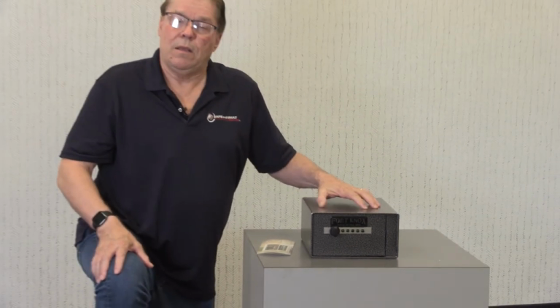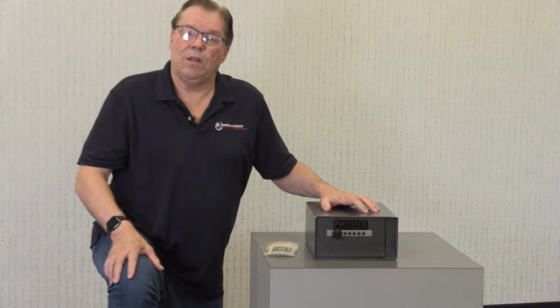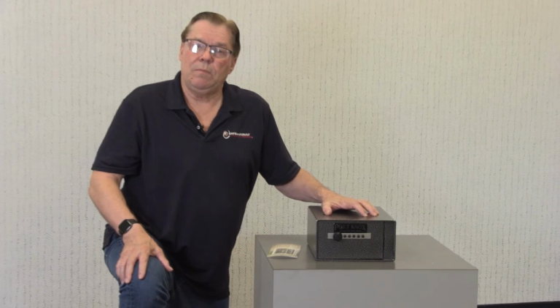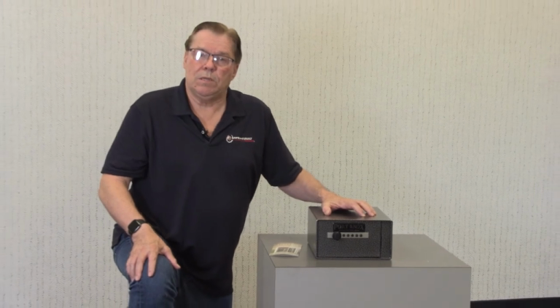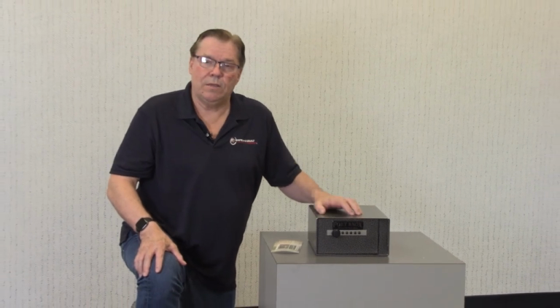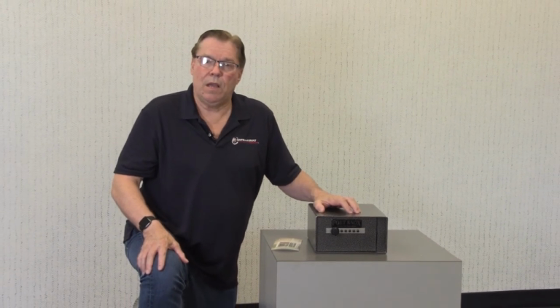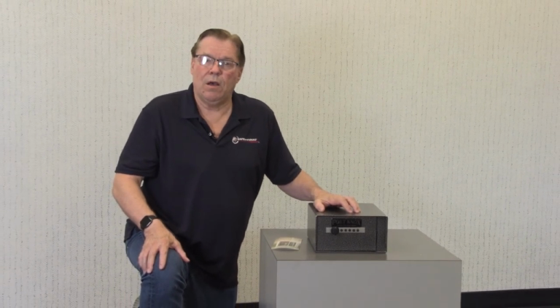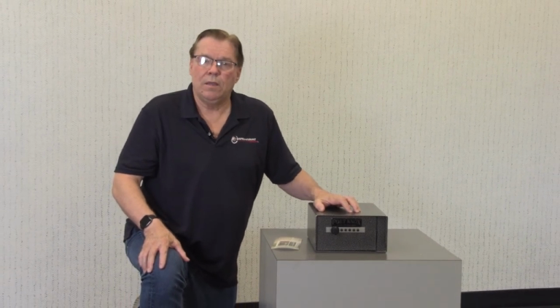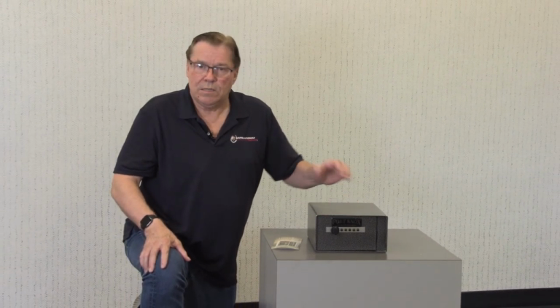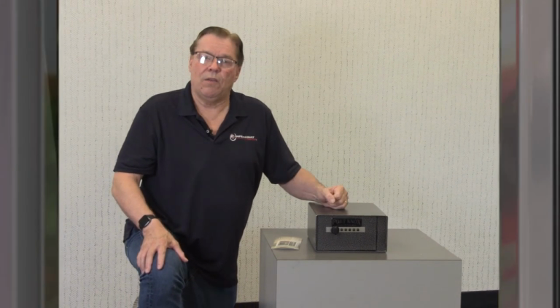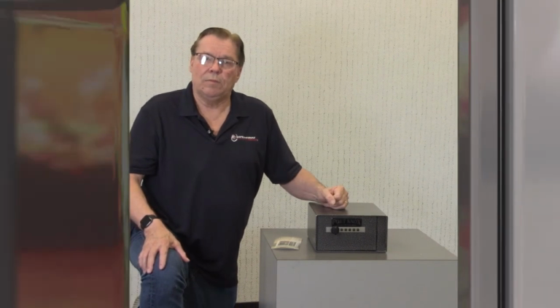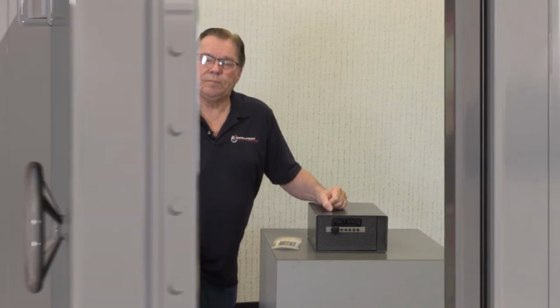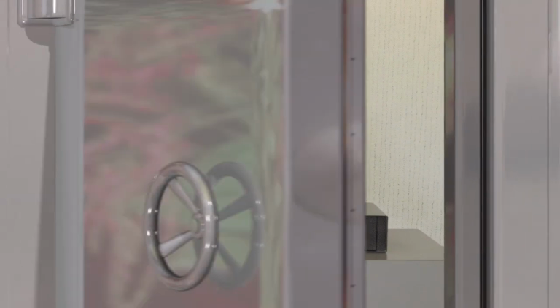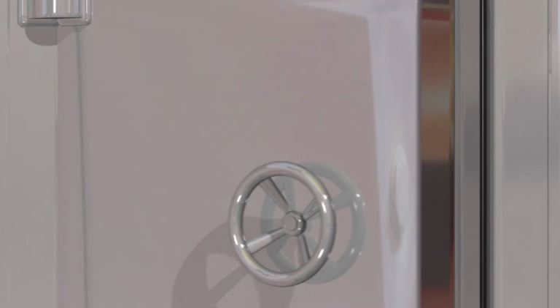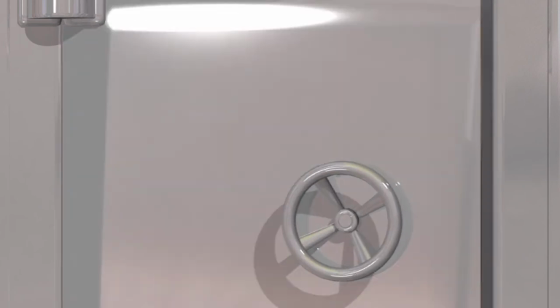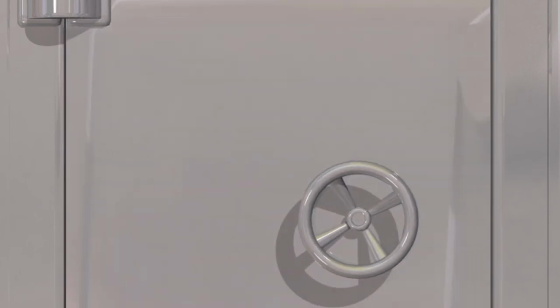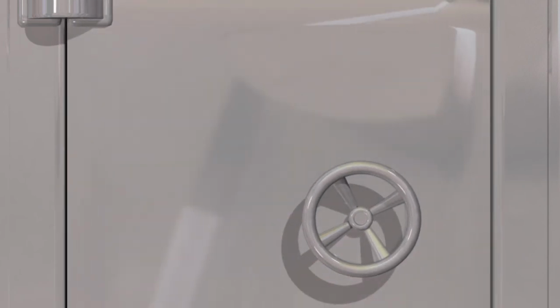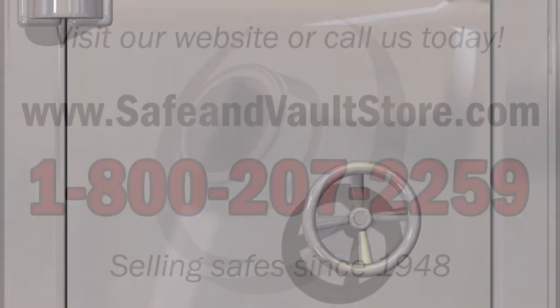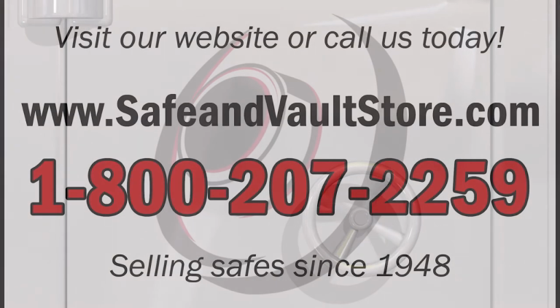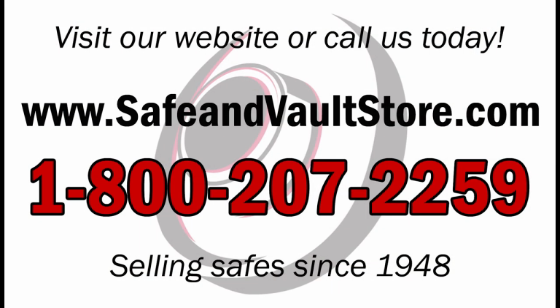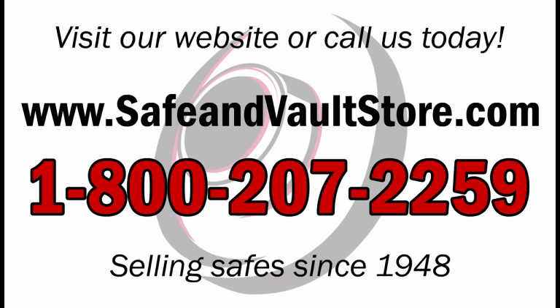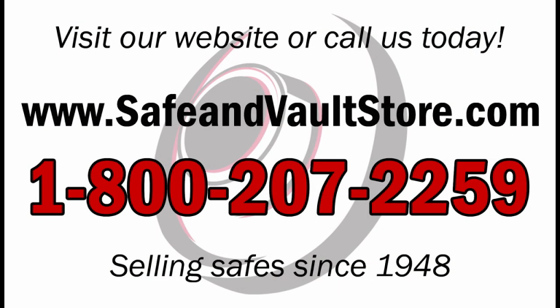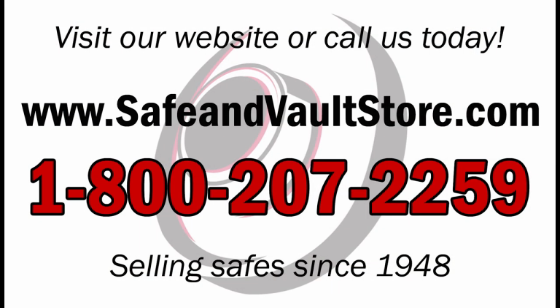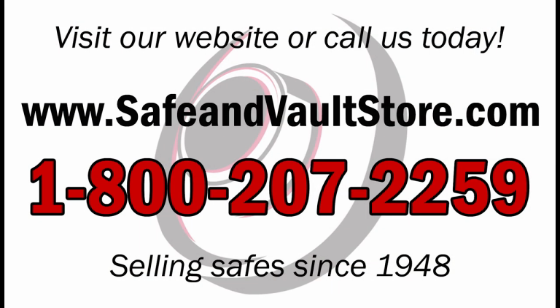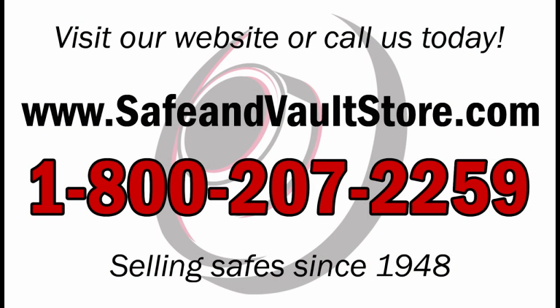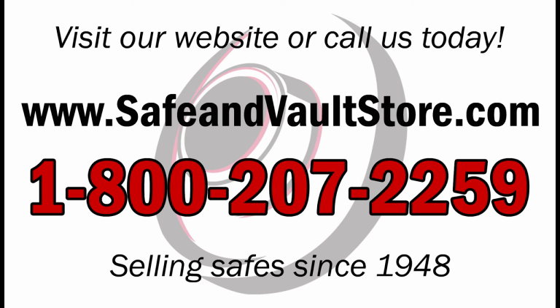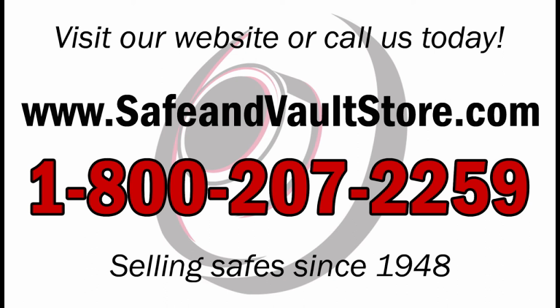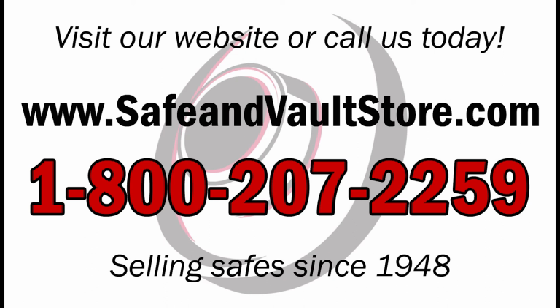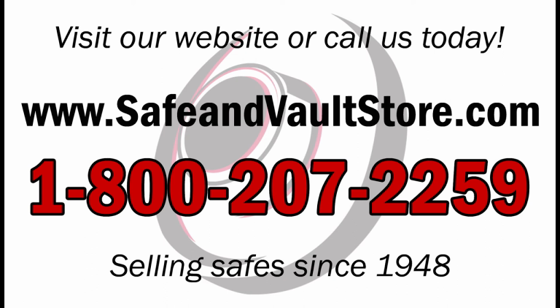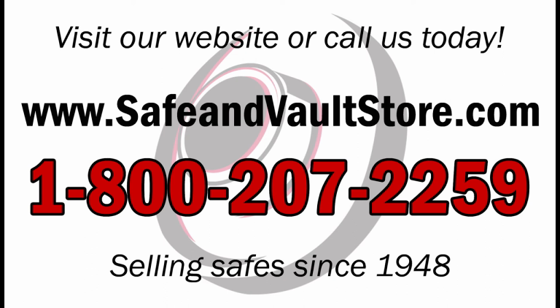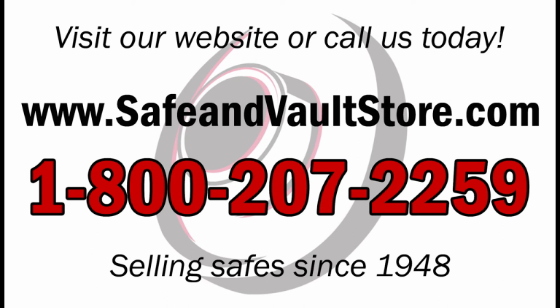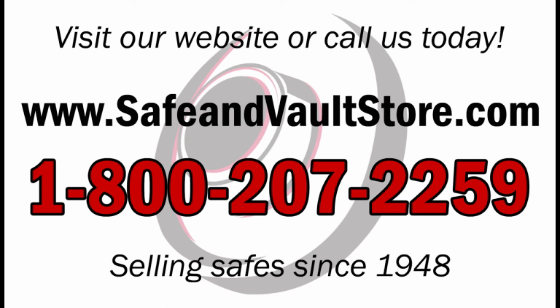Thanks for listening. This is Di the Safe Guy, Di Hawley, signing off for now. Don't forget to subscribe to our YouTube channel to get the latest updates on all of our products and videos.